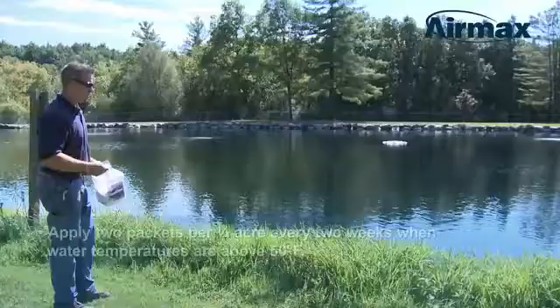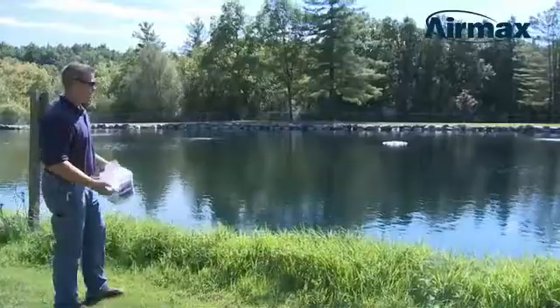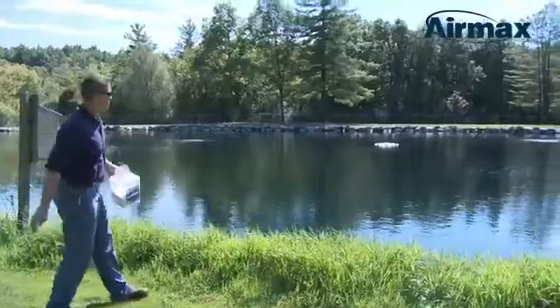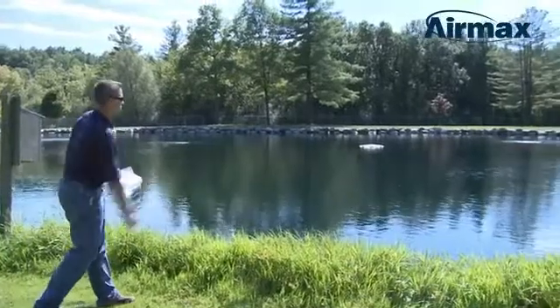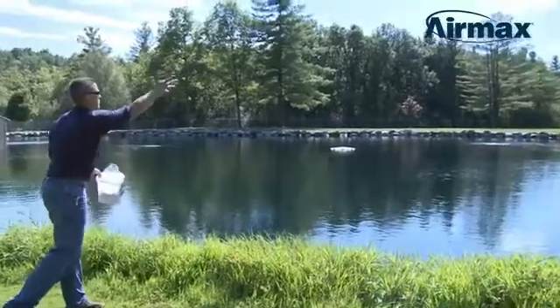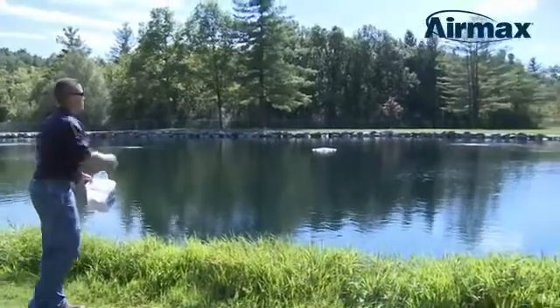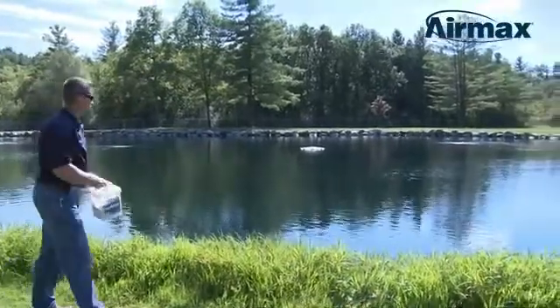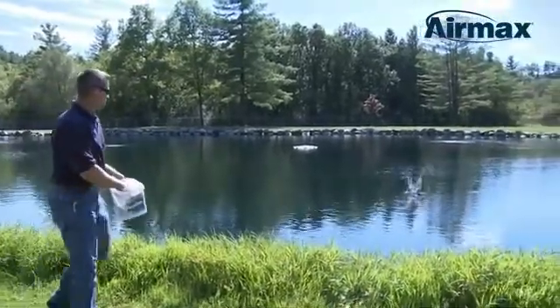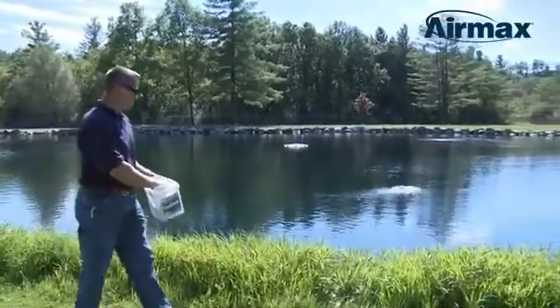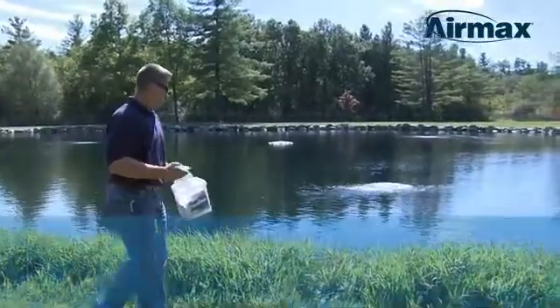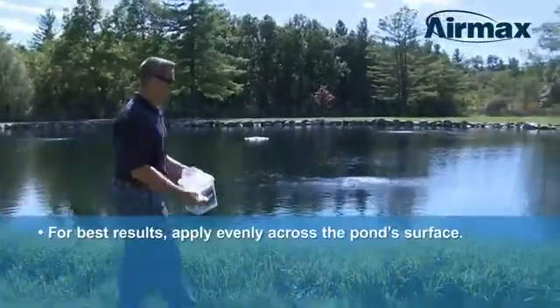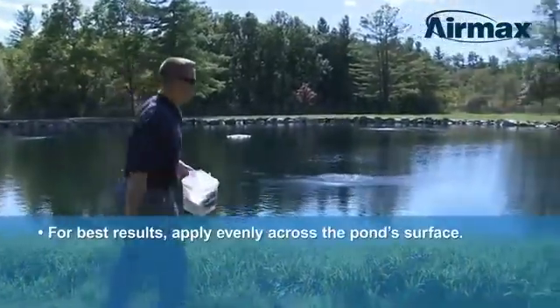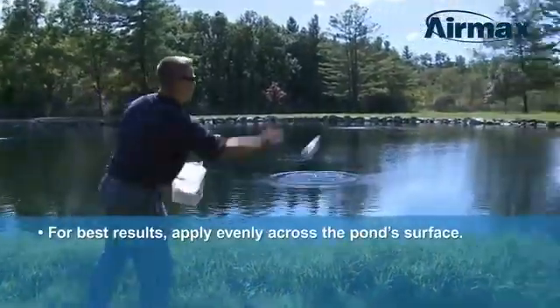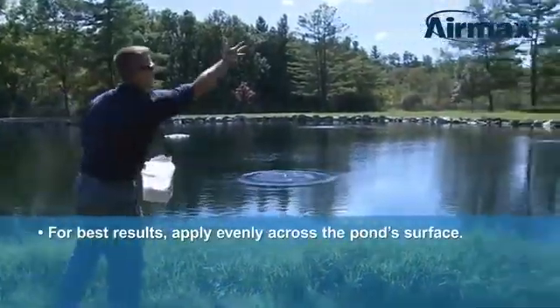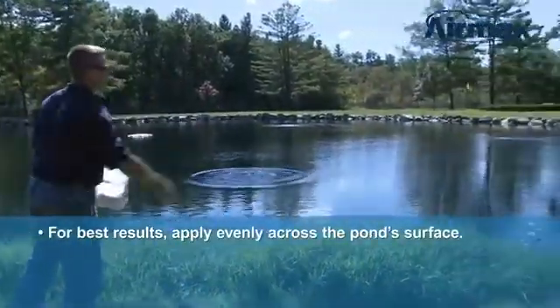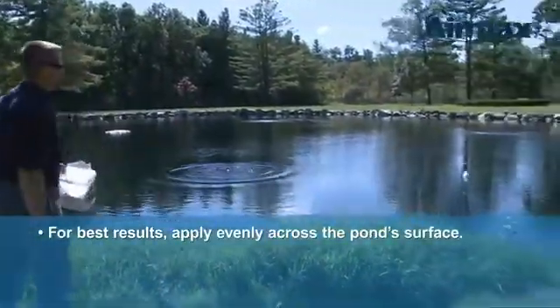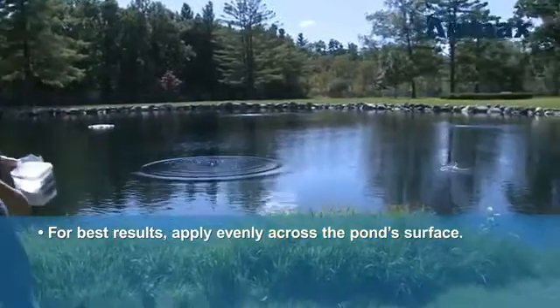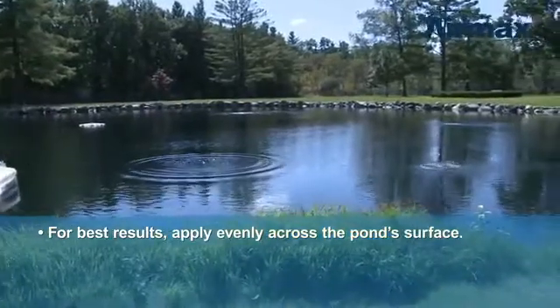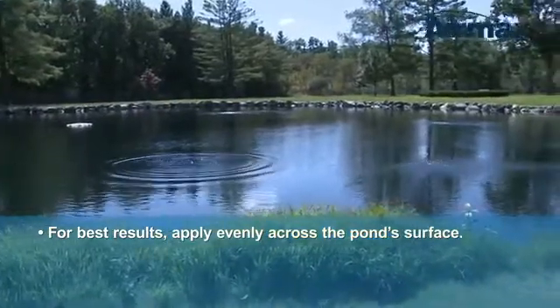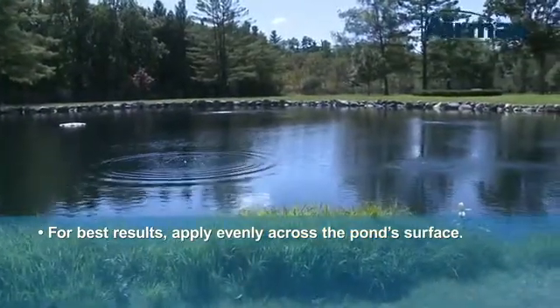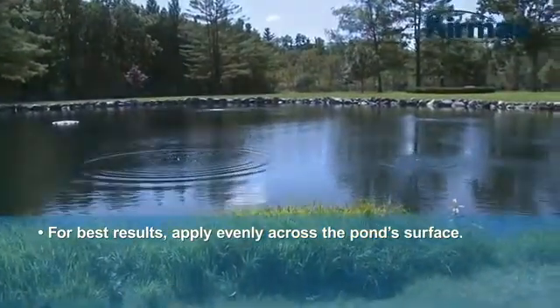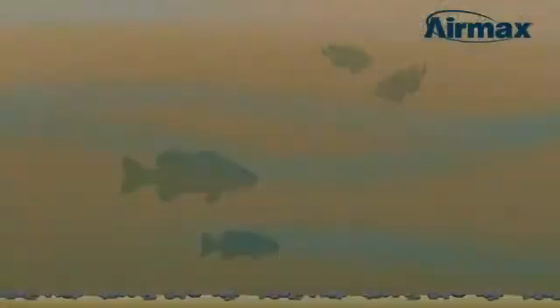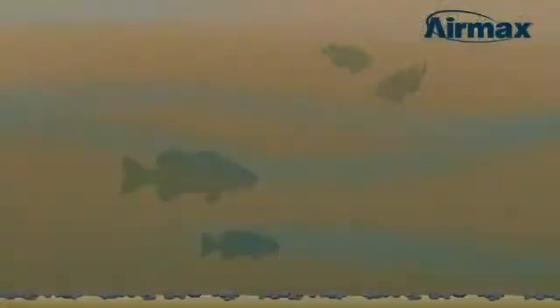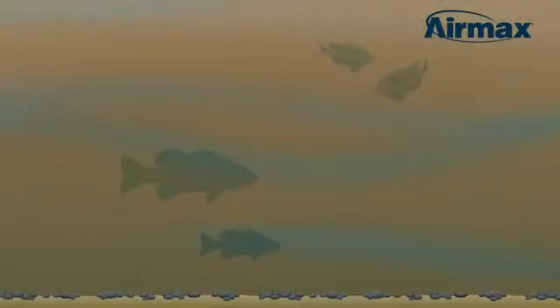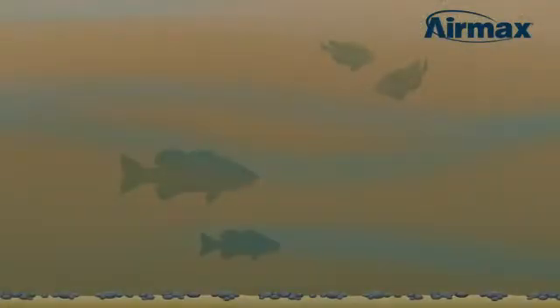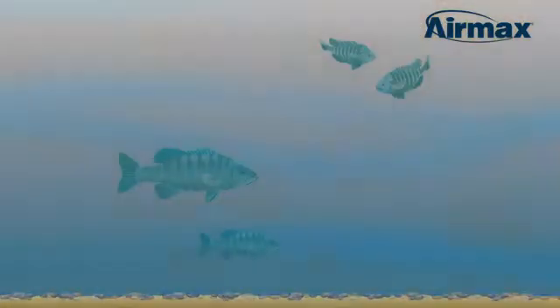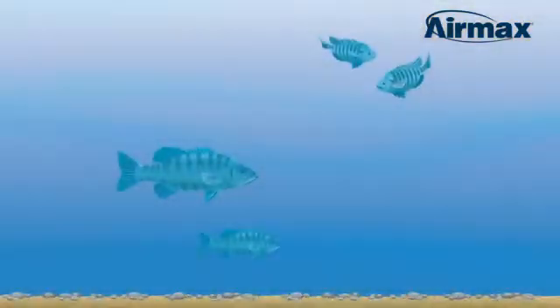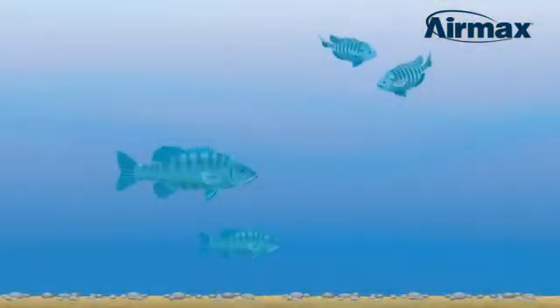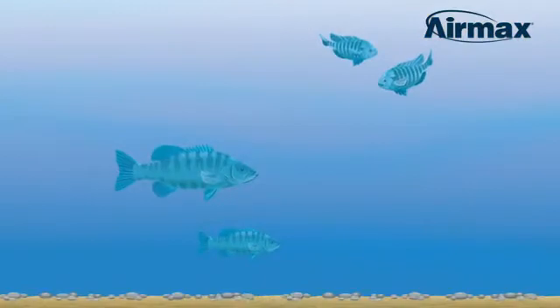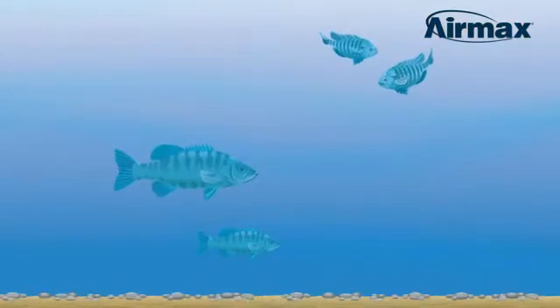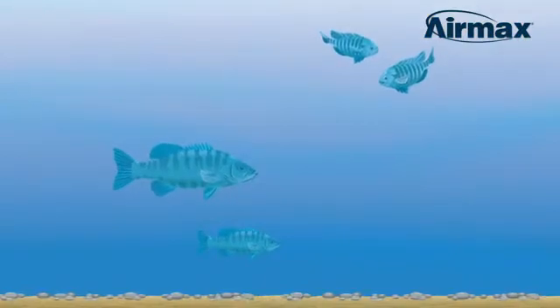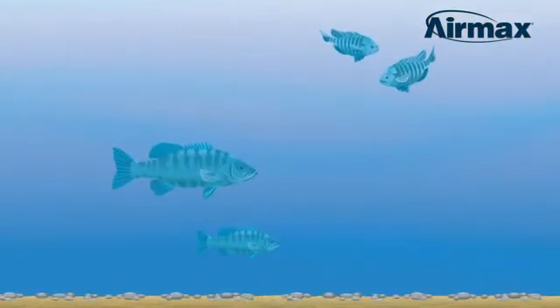To apply, simply toss the required number of packets for your pond. For best results, apply PondClear packets evenly across the pond's surface. In just a few applications, you will begin to see a noticeable difference in the water clarity.